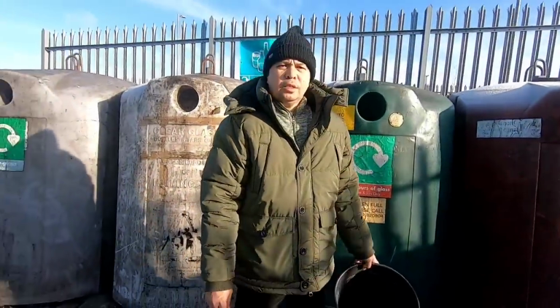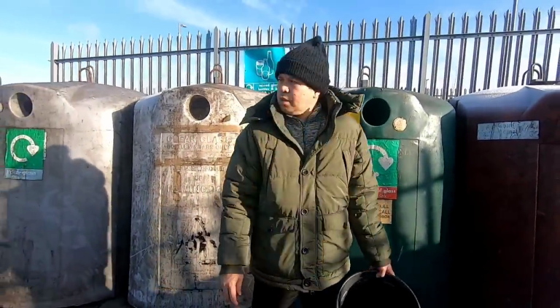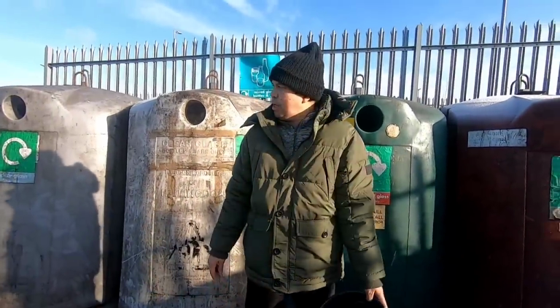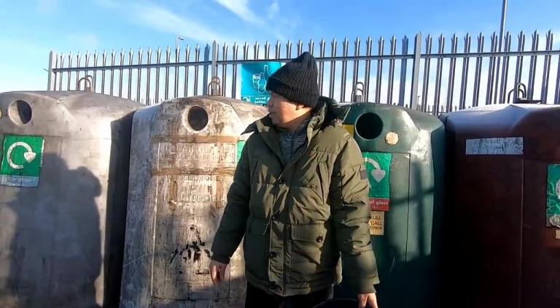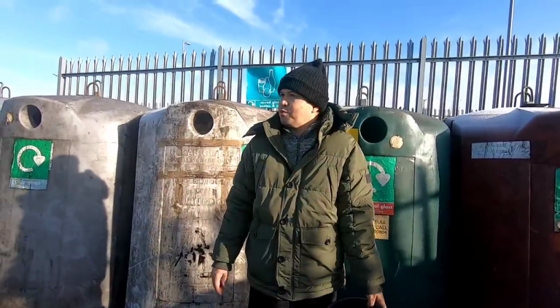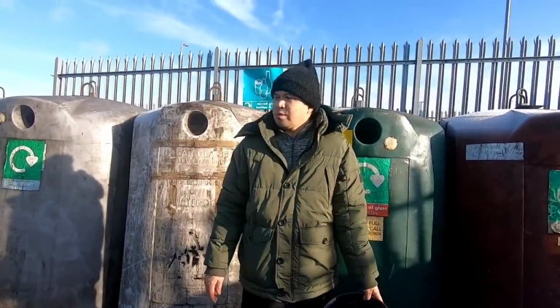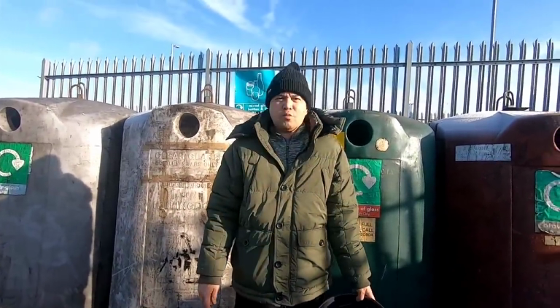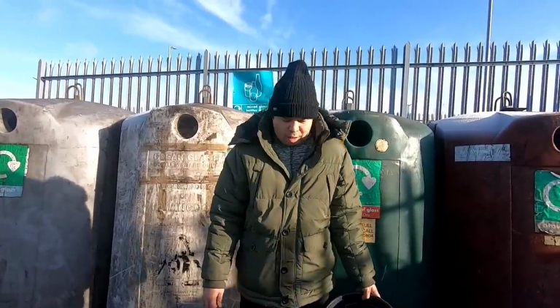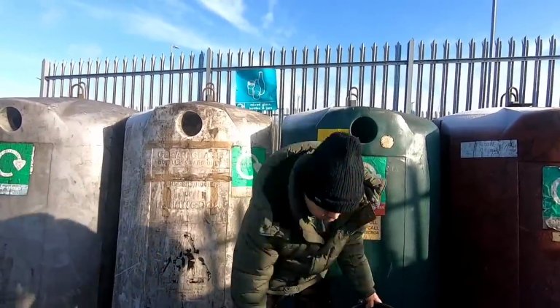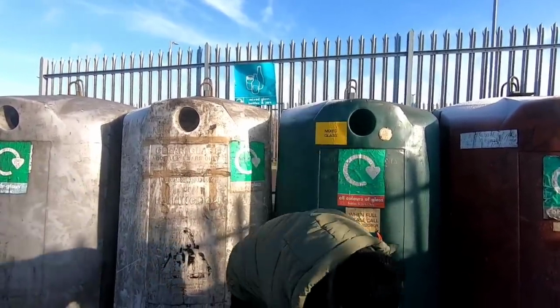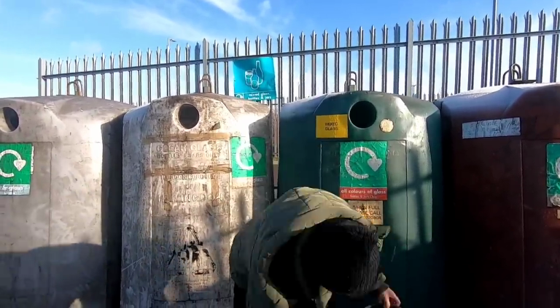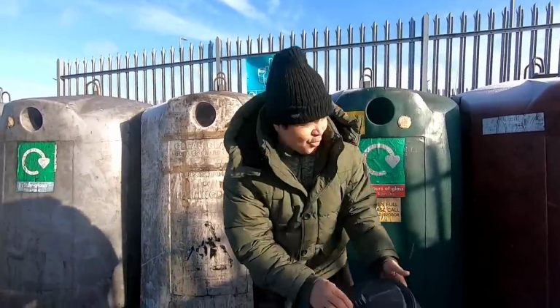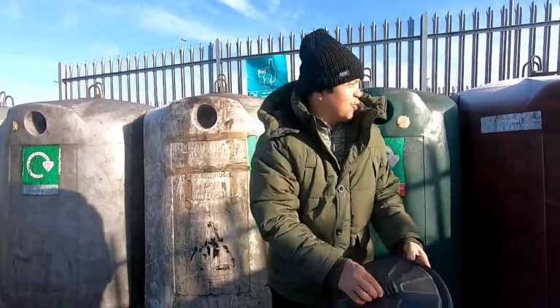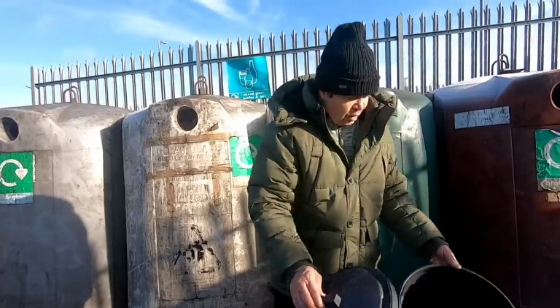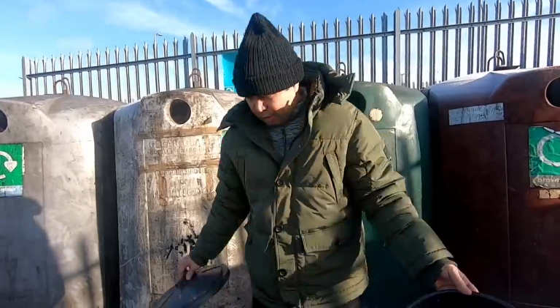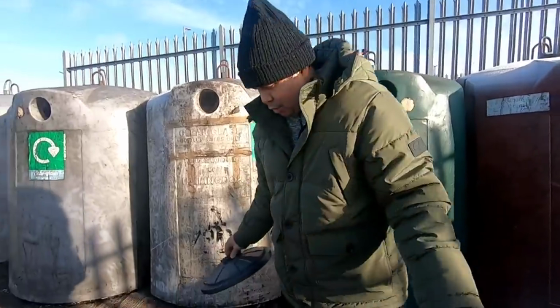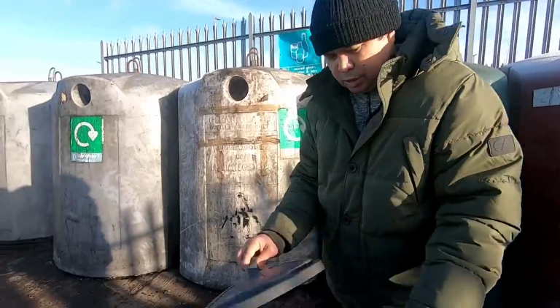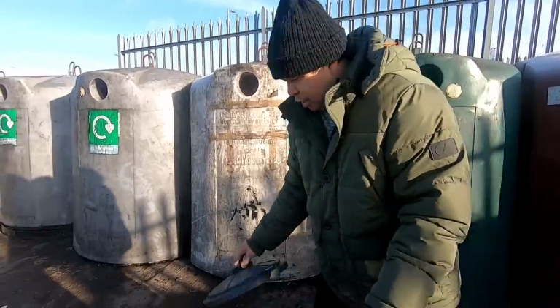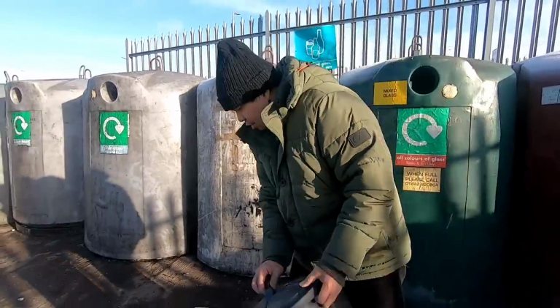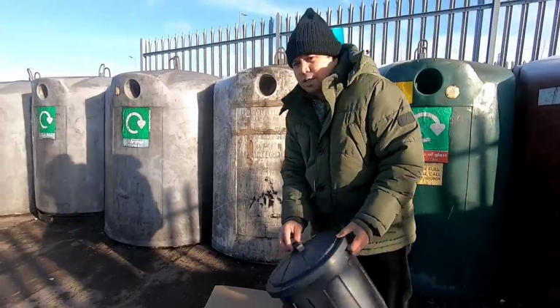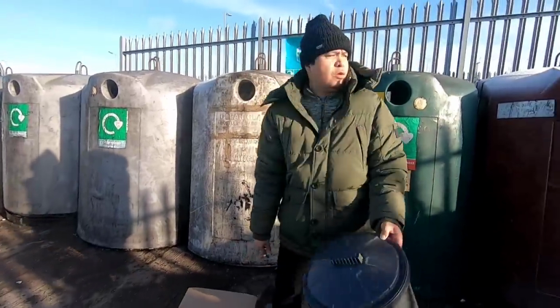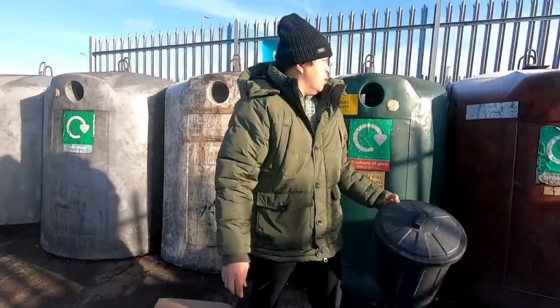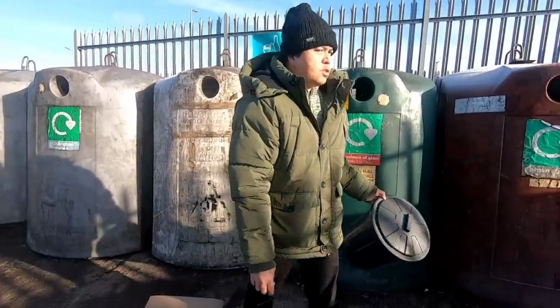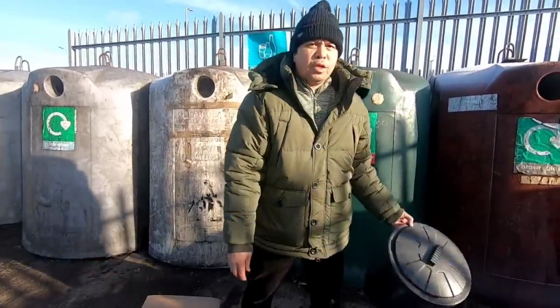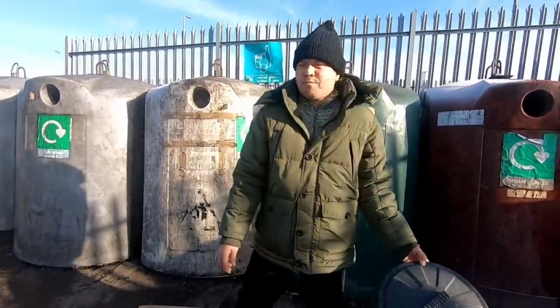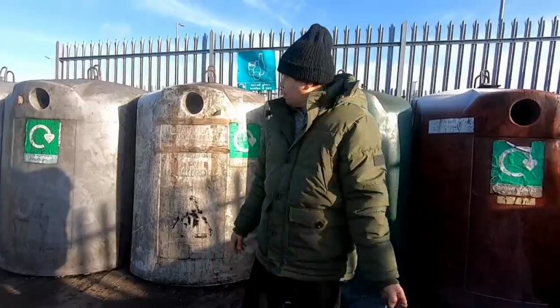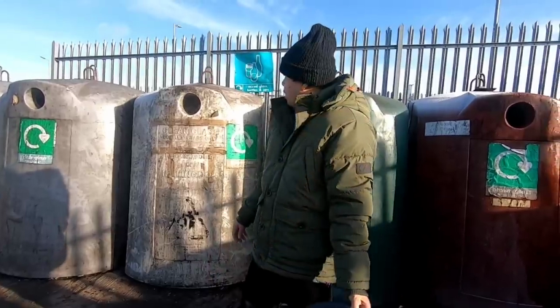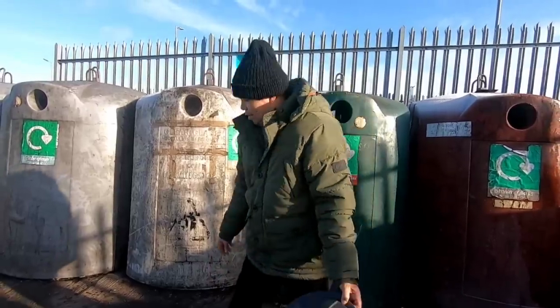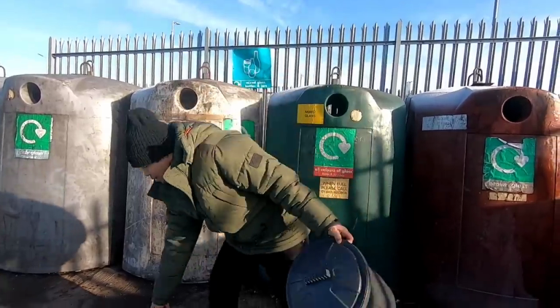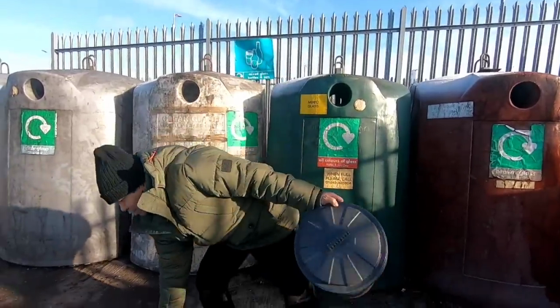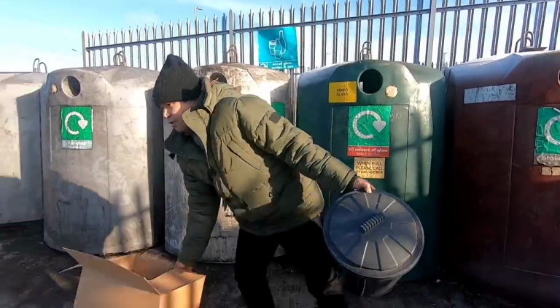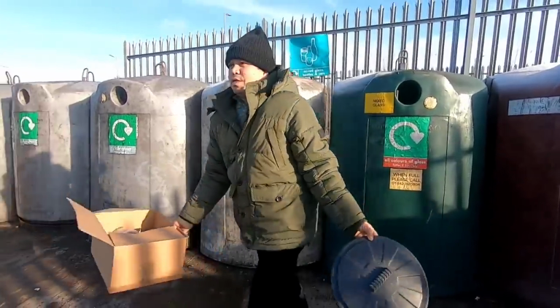This is the rules here. Yes, it takes so much time and effort to throw your rubbish. But anyway, this is recycling. So I think we're finished. Yeah. Let's go.